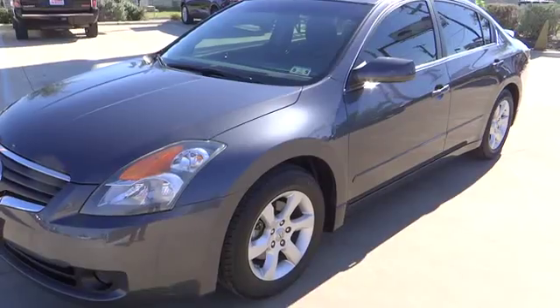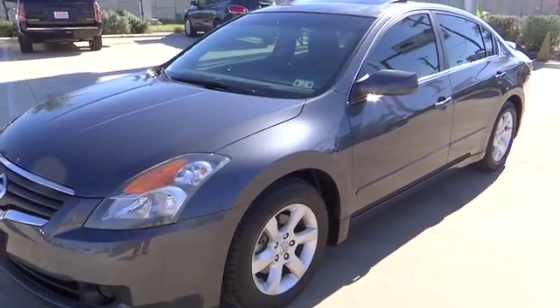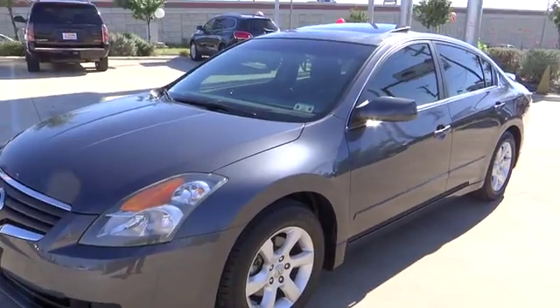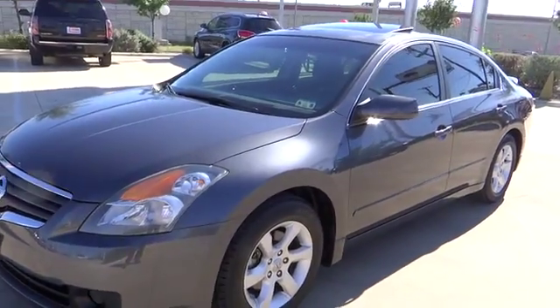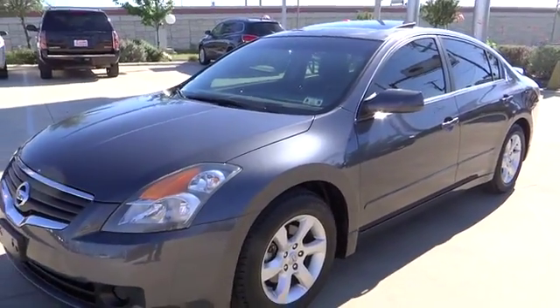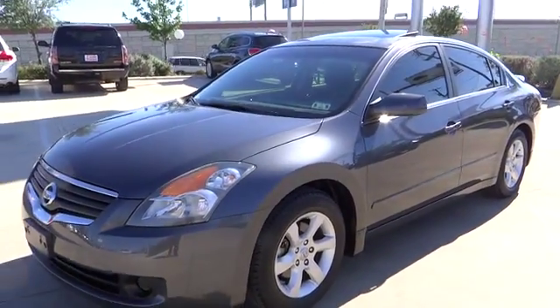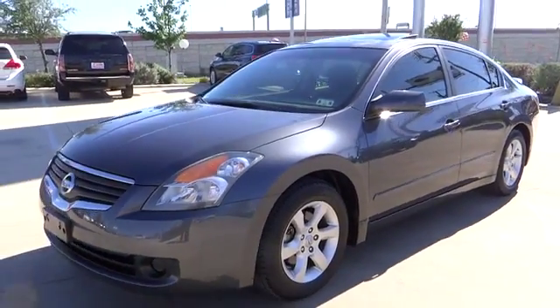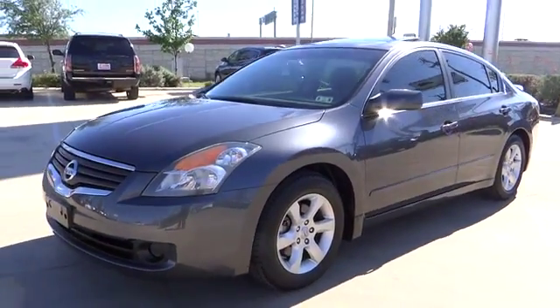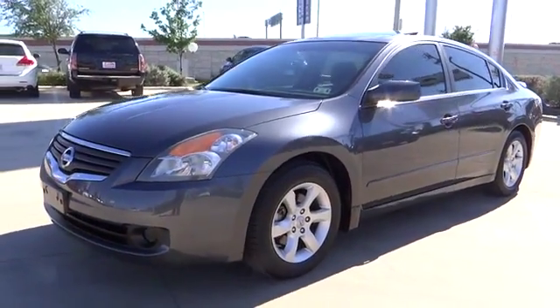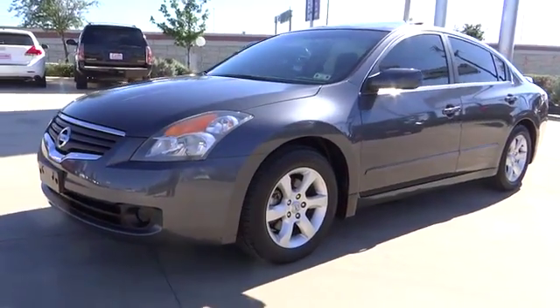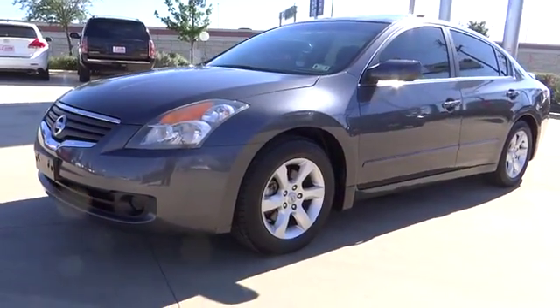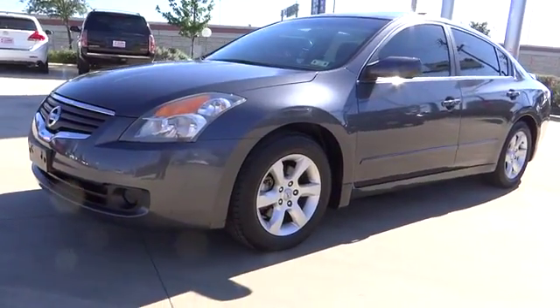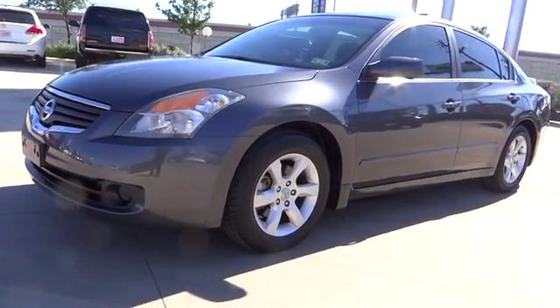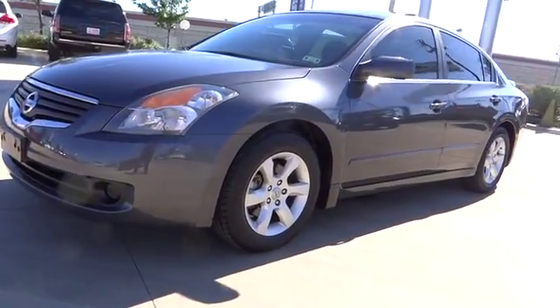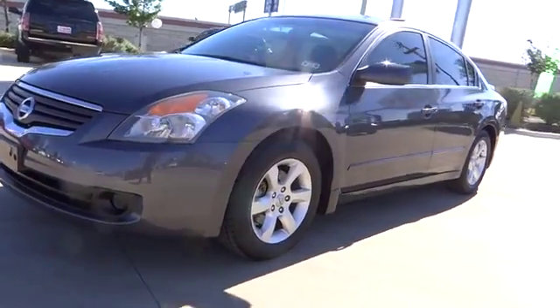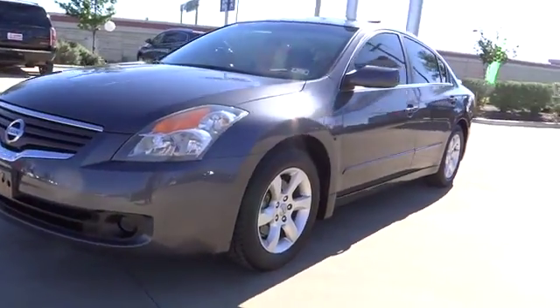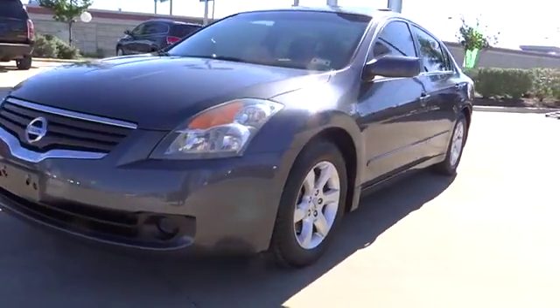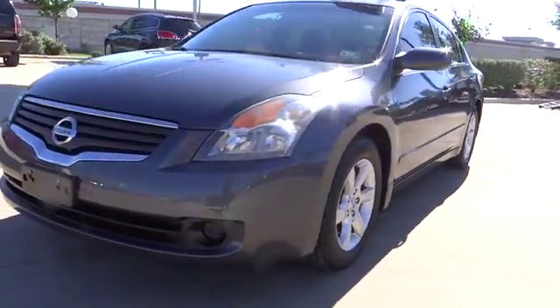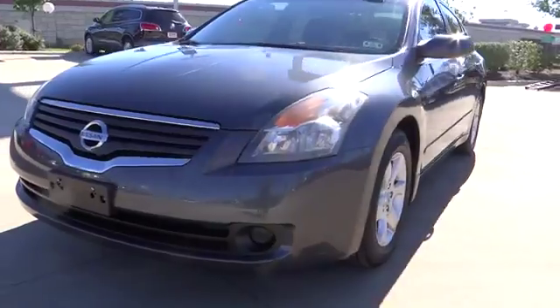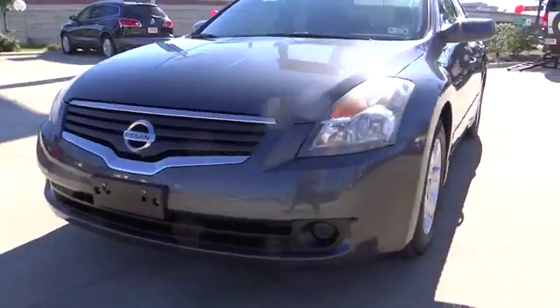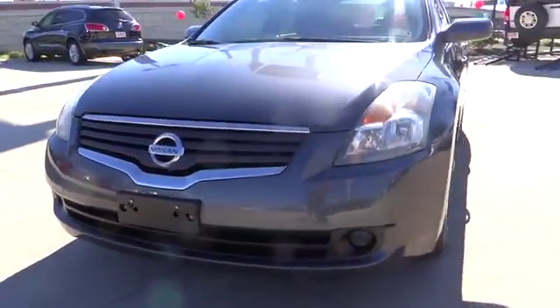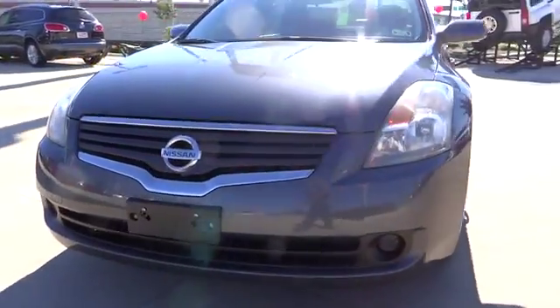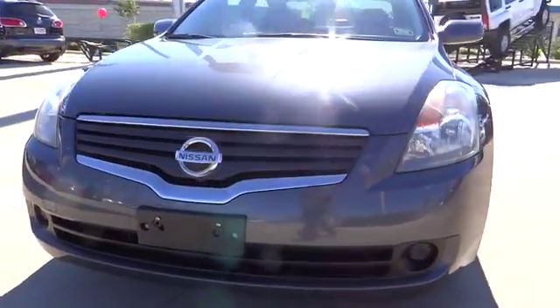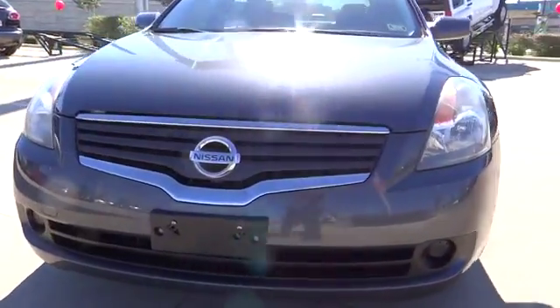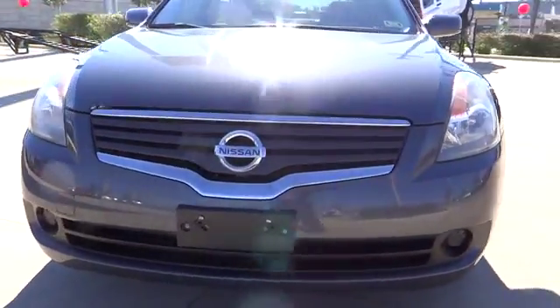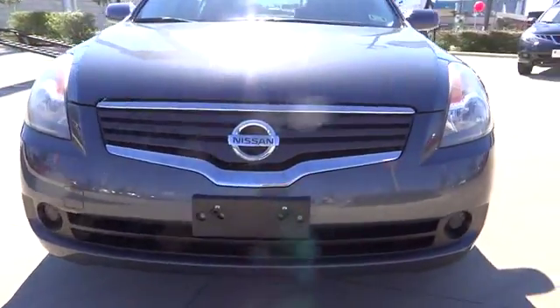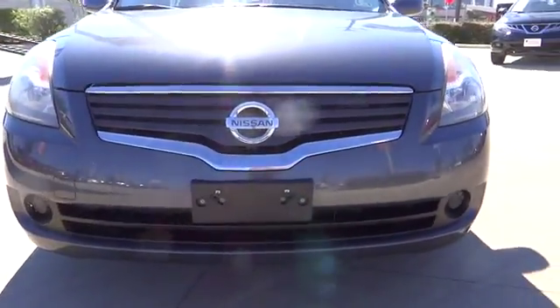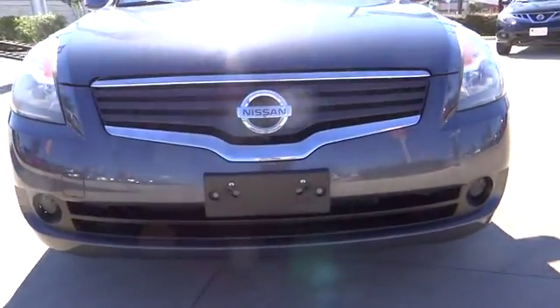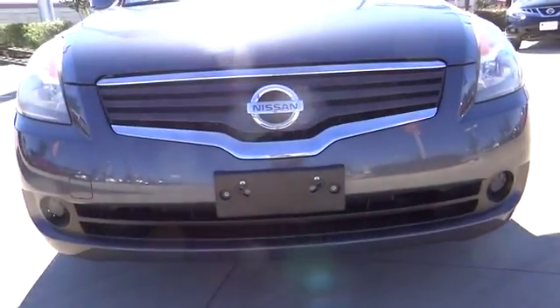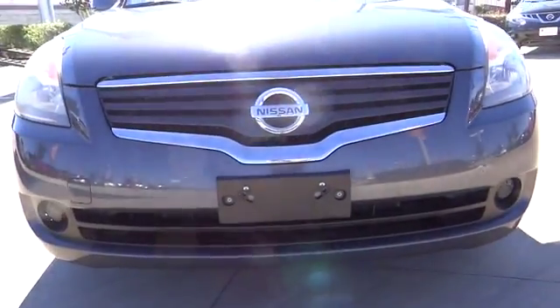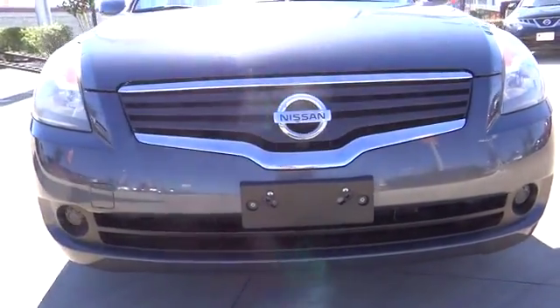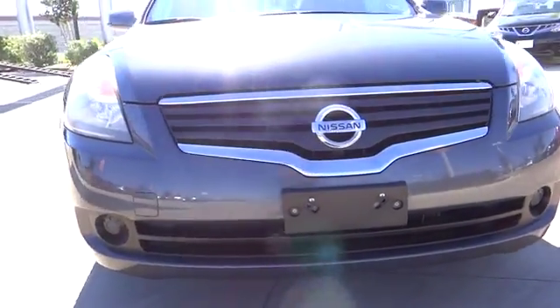The 2007 Altima. The Nissan Altima offers advanced features to make life easier, including push button ignition, which comes standard.